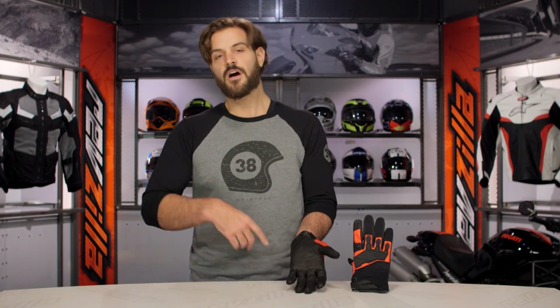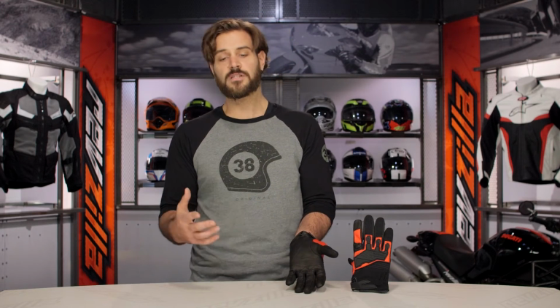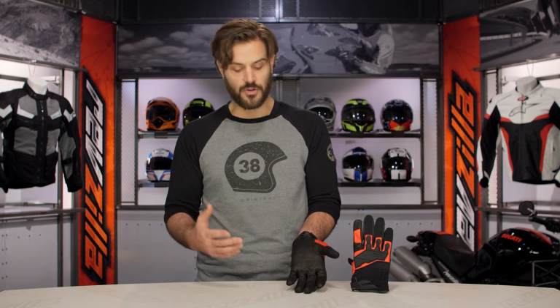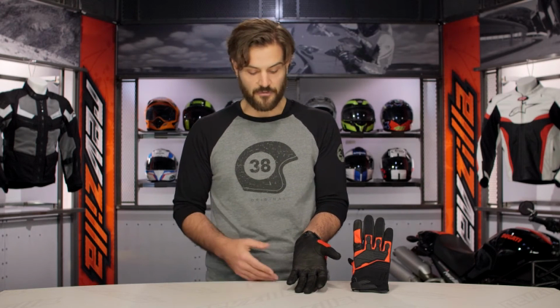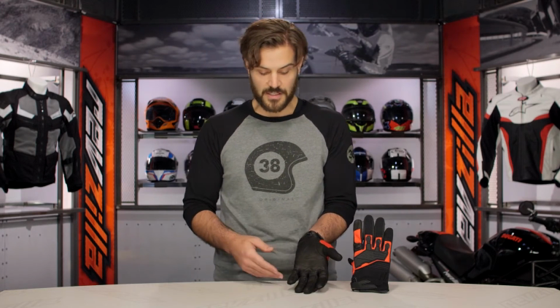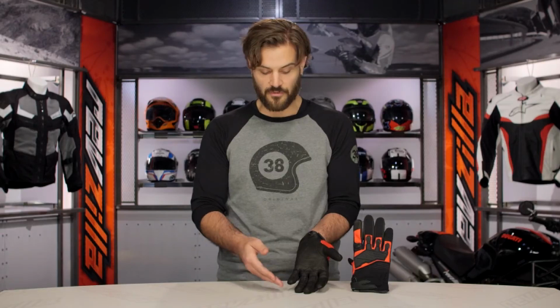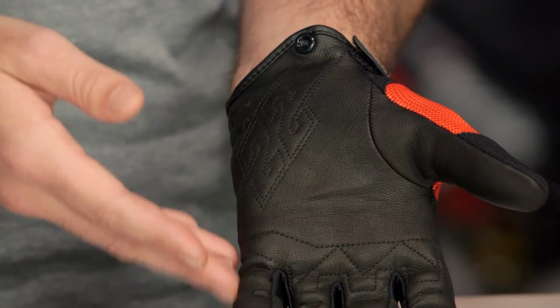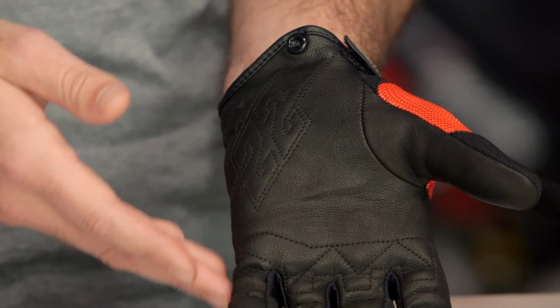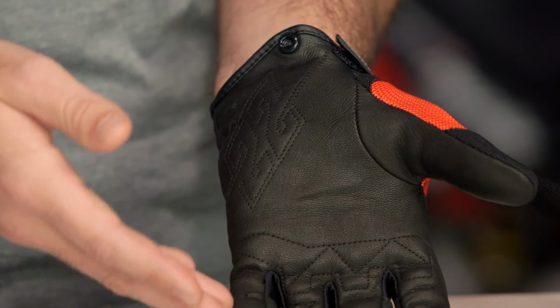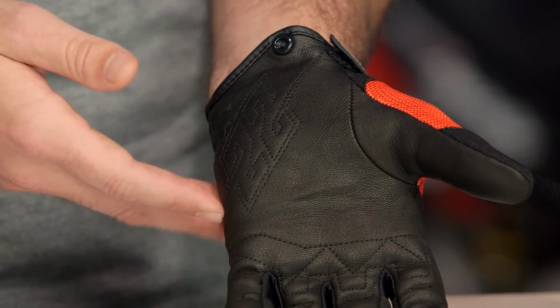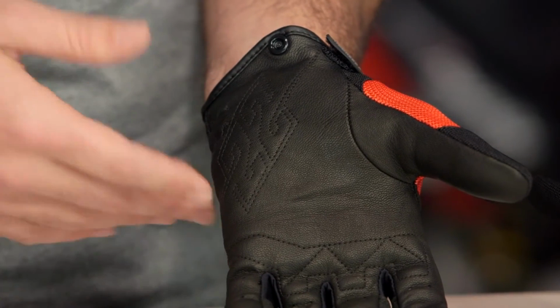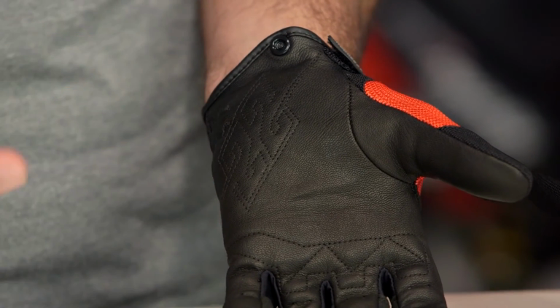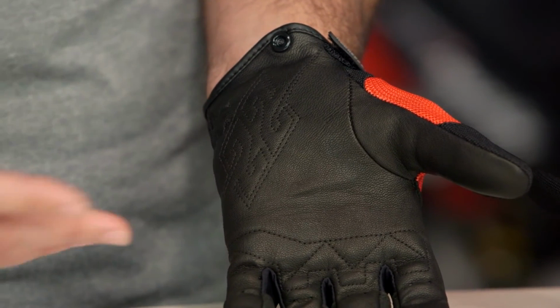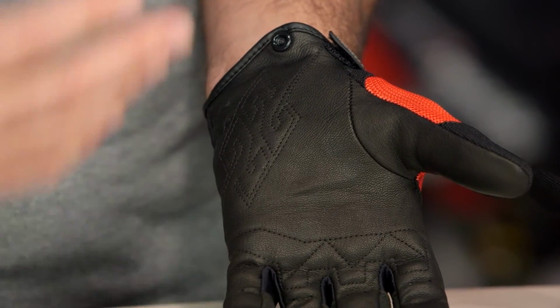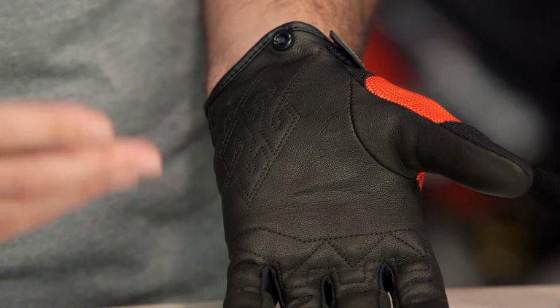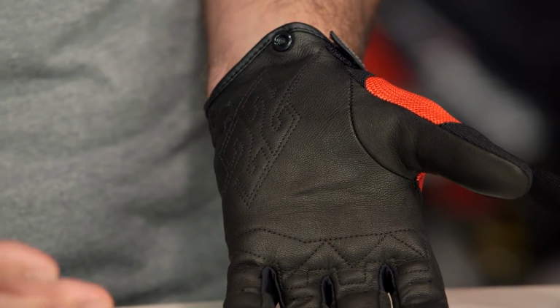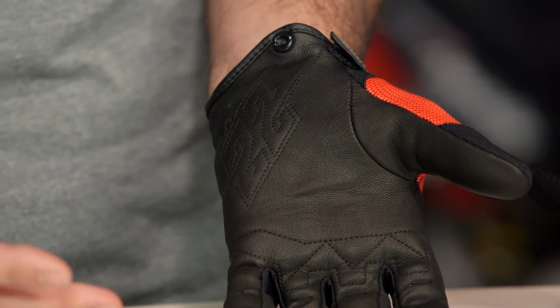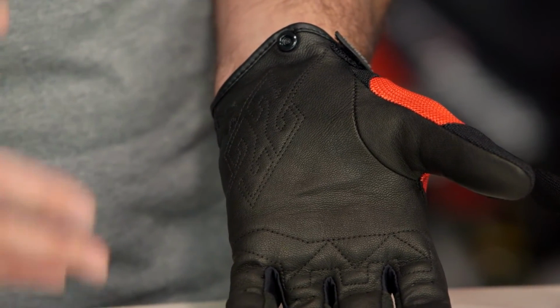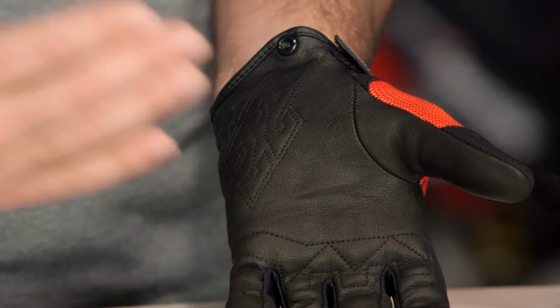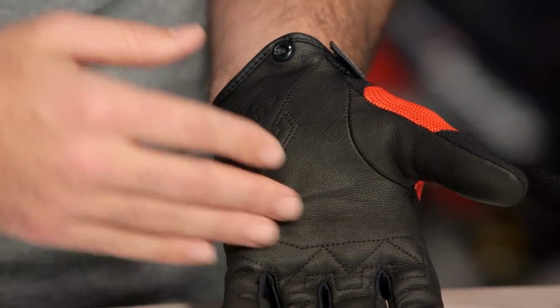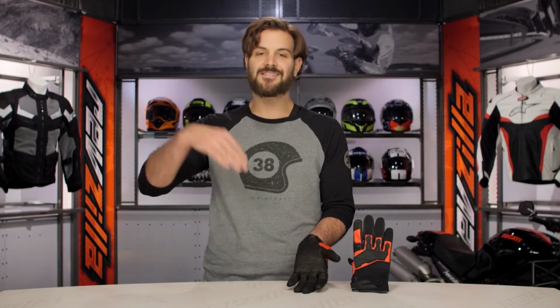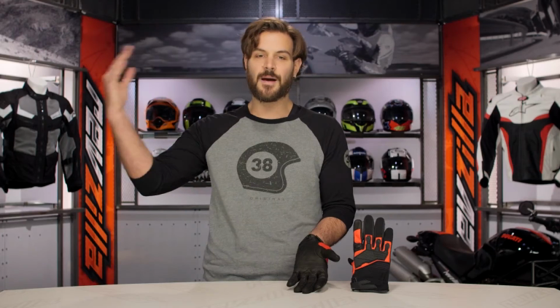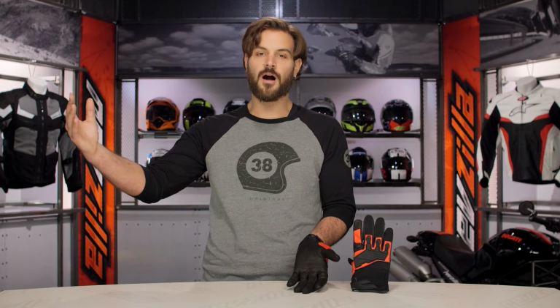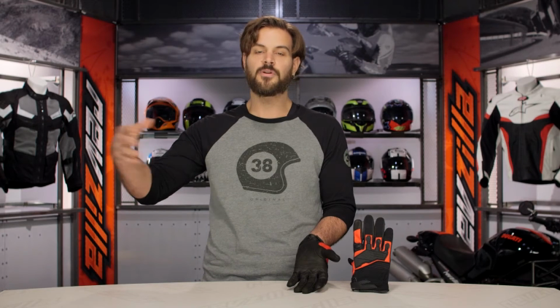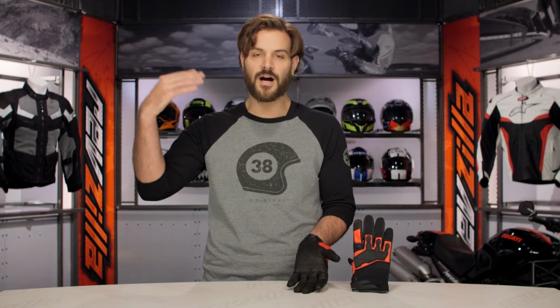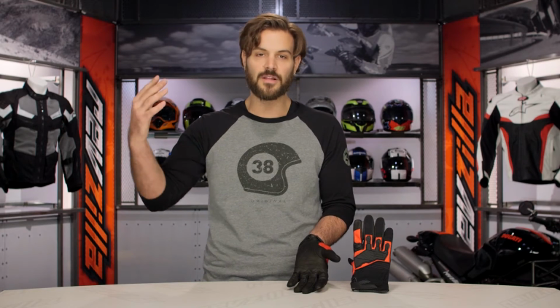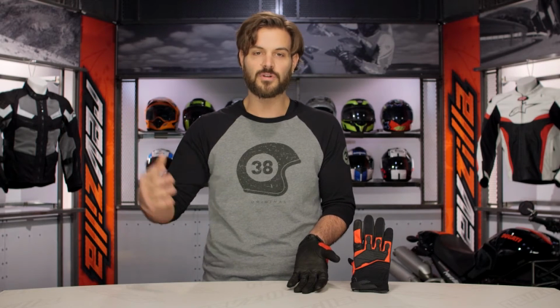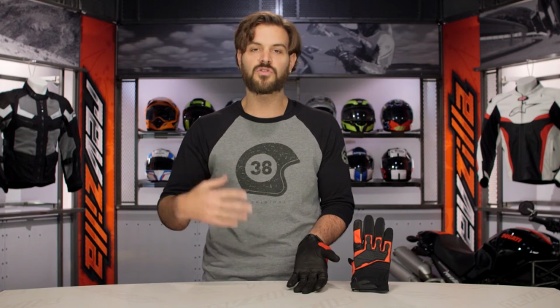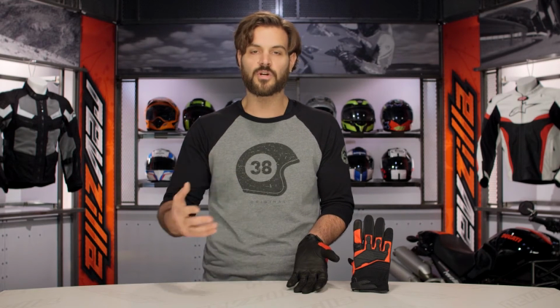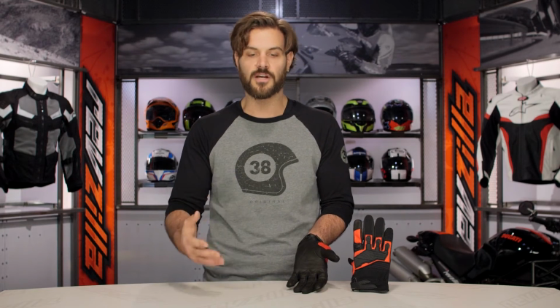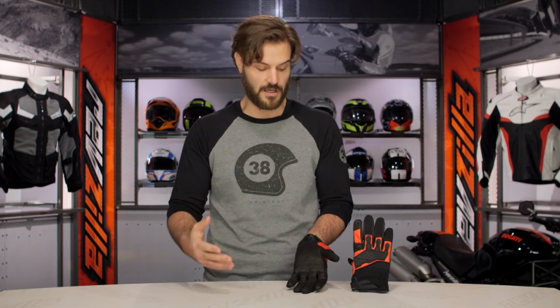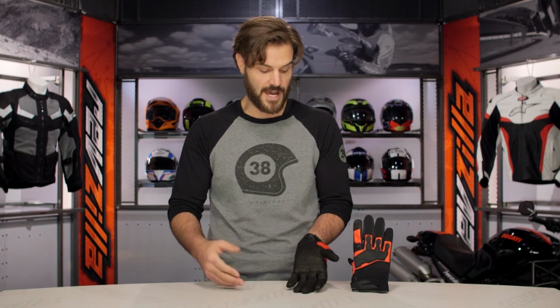Now if I had a small nitpick for this, I would have liked to have seen just a little bit of a beefed up reinforcement somewhere on the pinky, but you can take a step up to a higher level glove to work yourself into that.